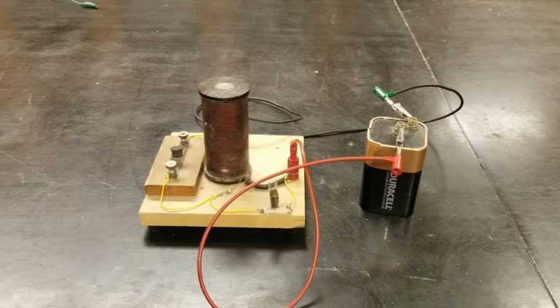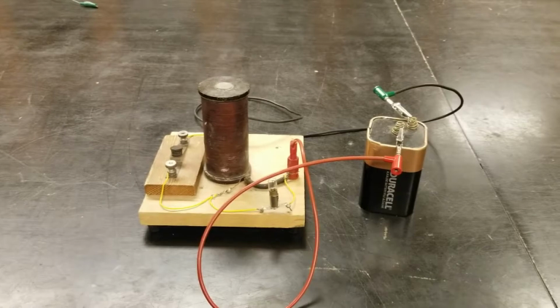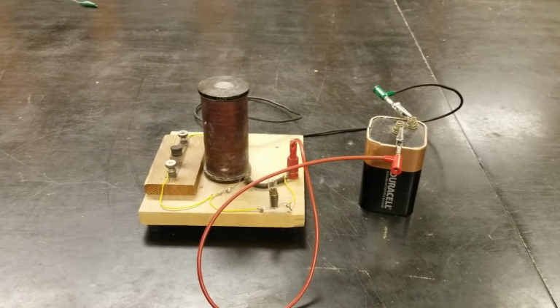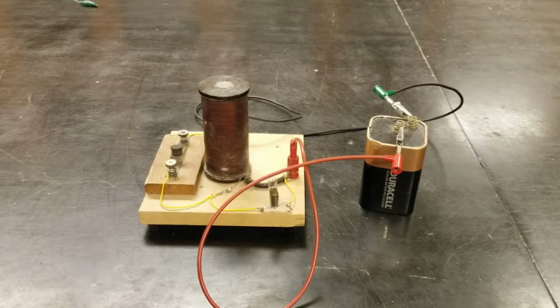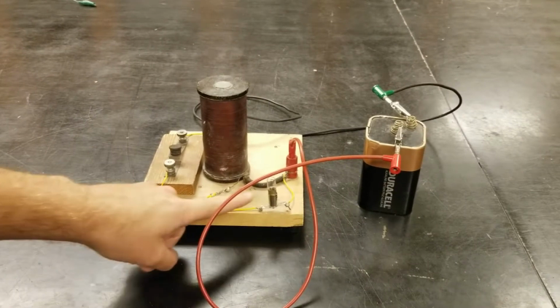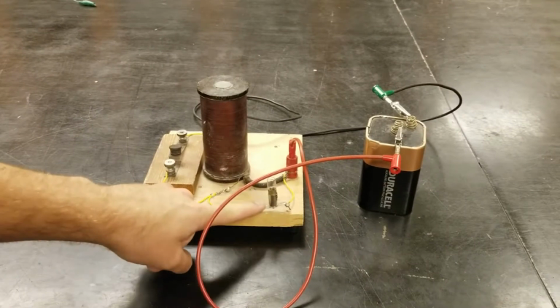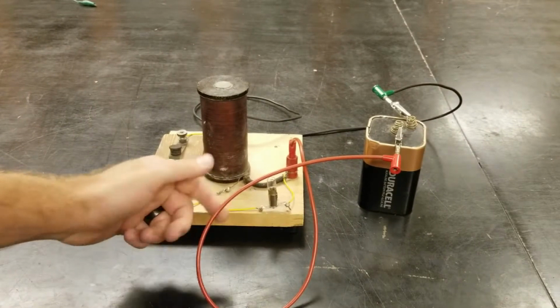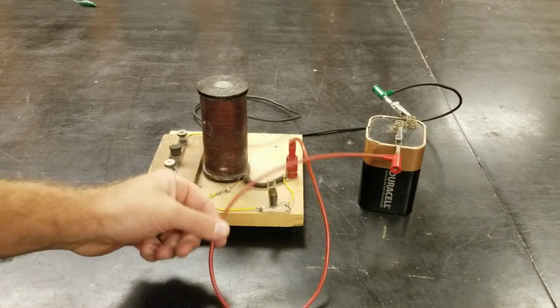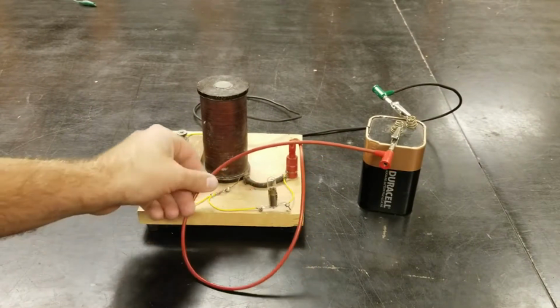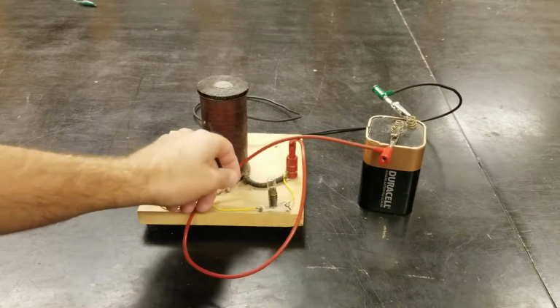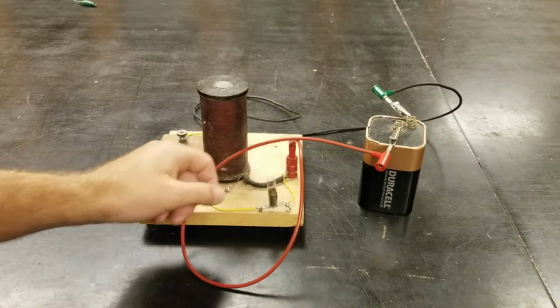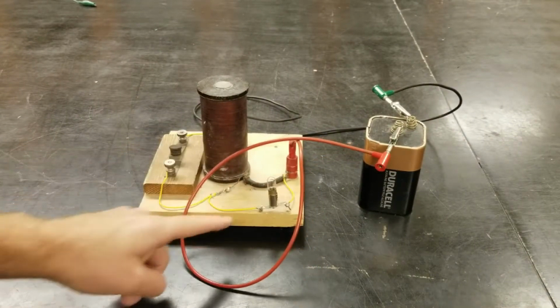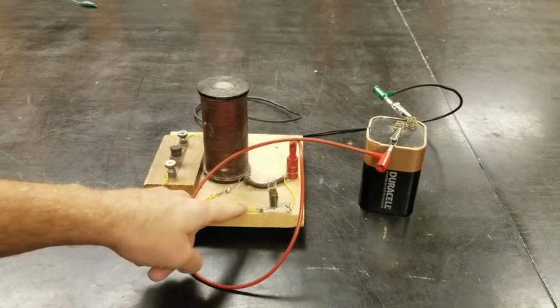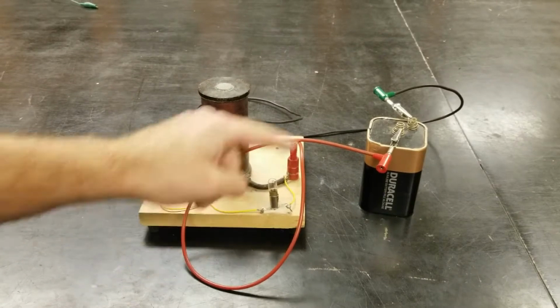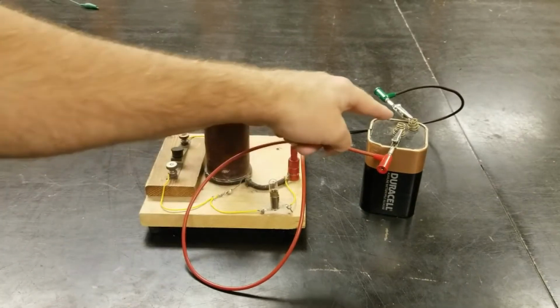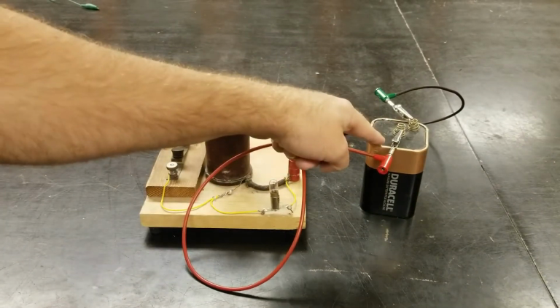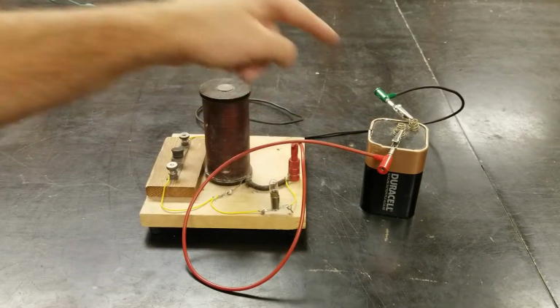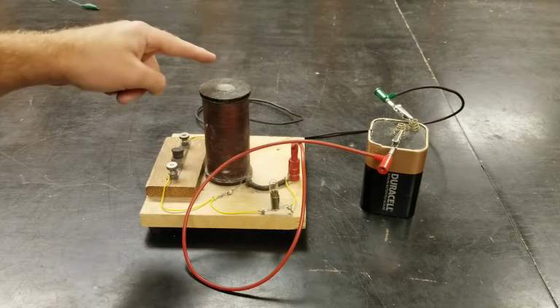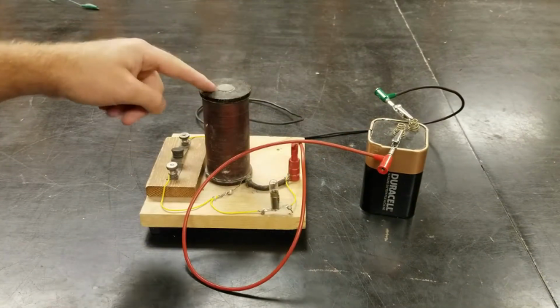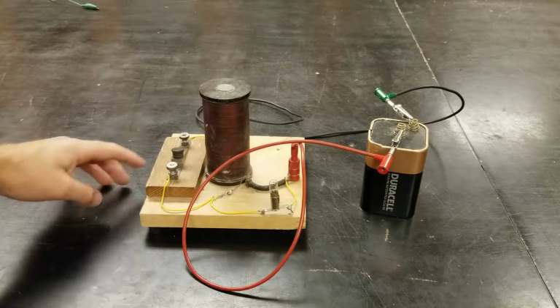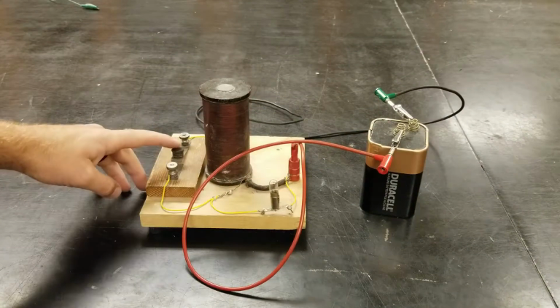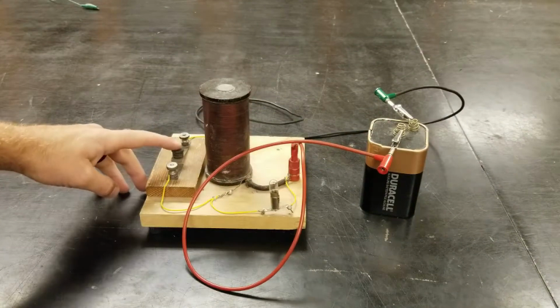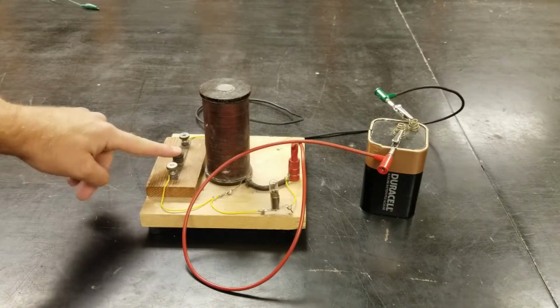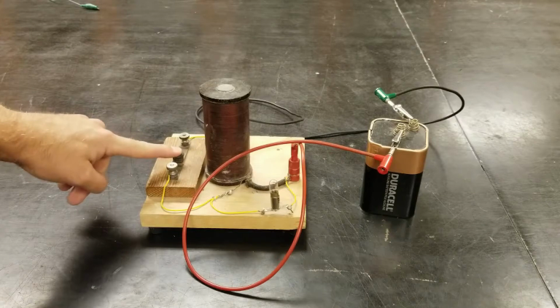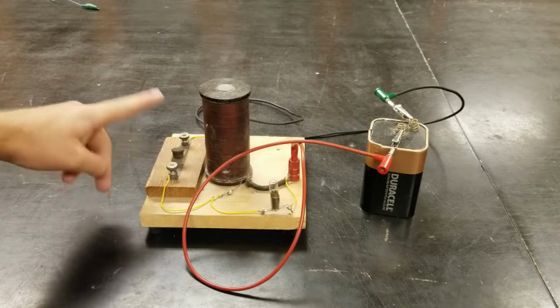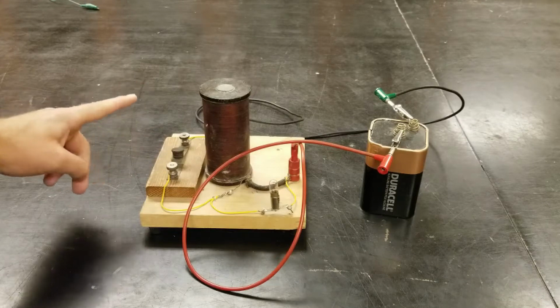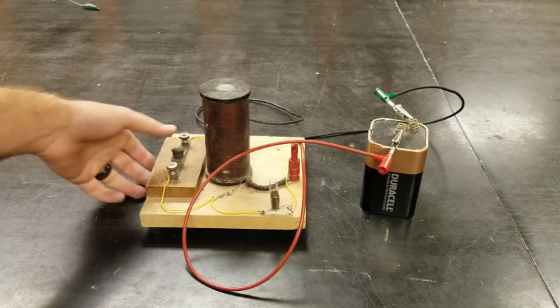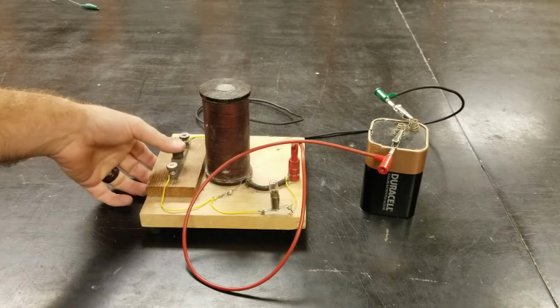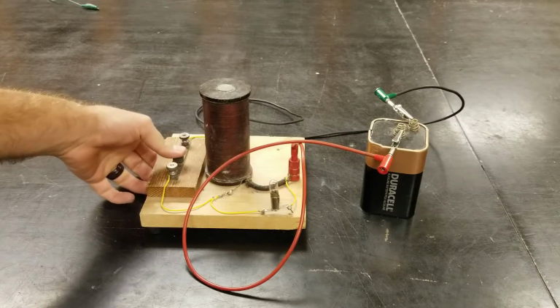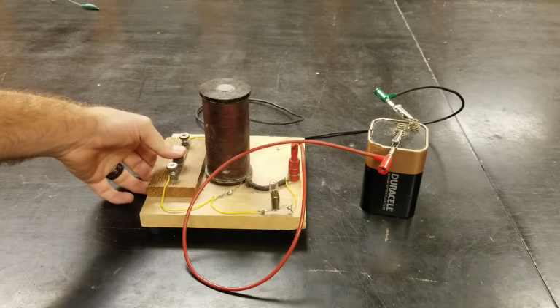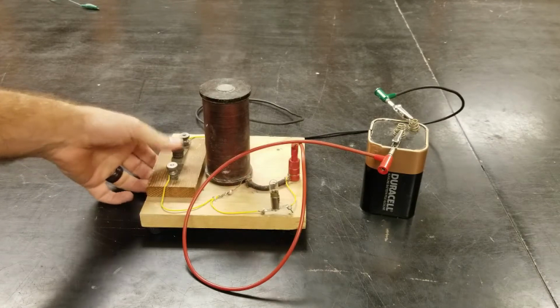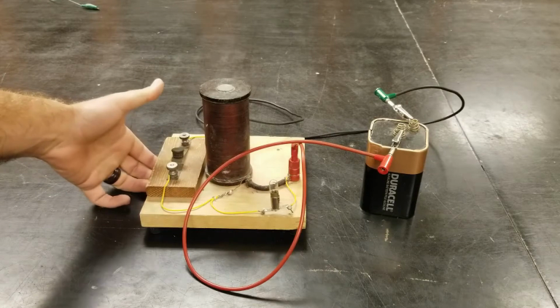This demonstration uses a 6-volt battery to get this neon bulb to flash, which actually requires around 90 volts. So when you press this switch down, nothing happens. But when you release the switch, the neon bulb flashes.